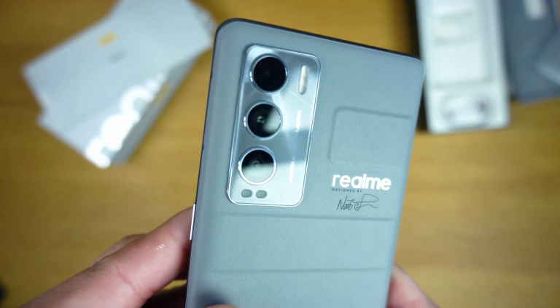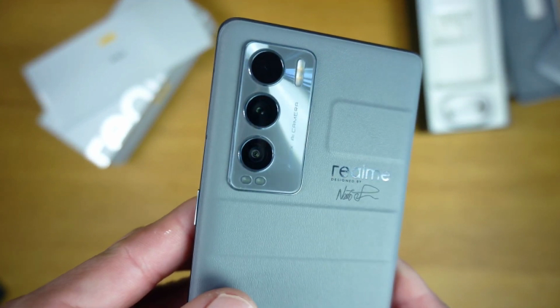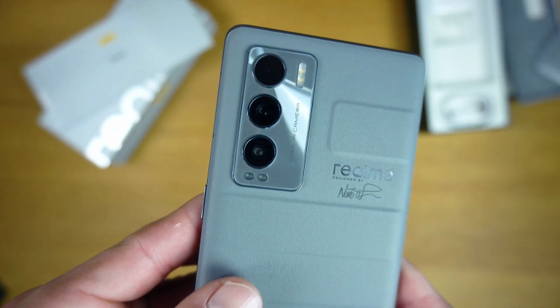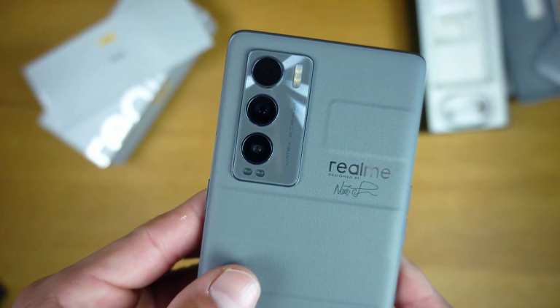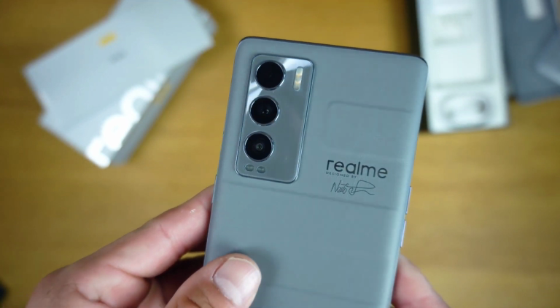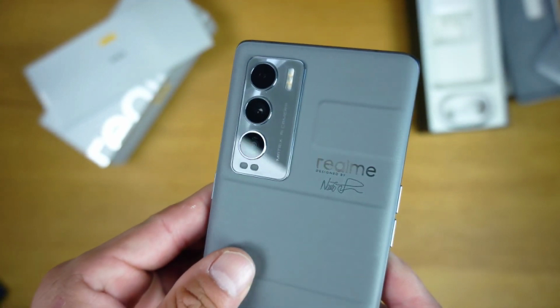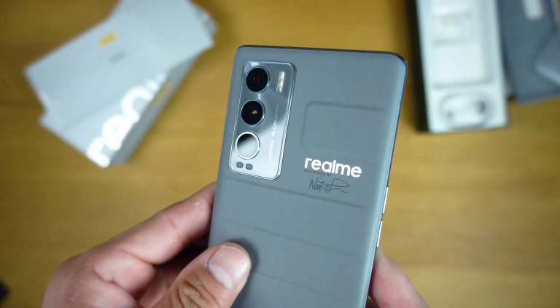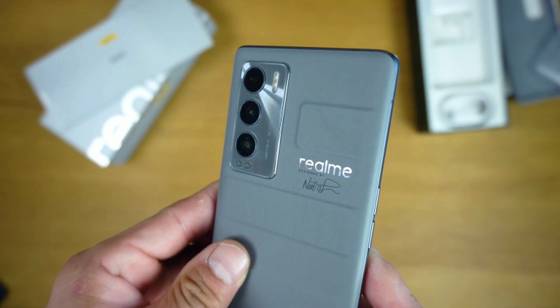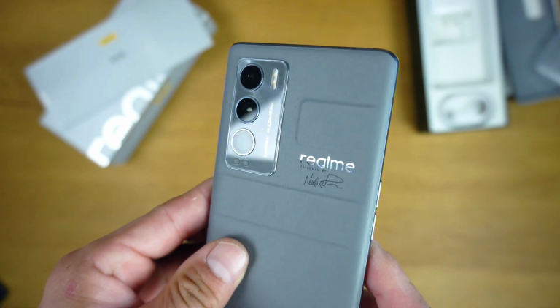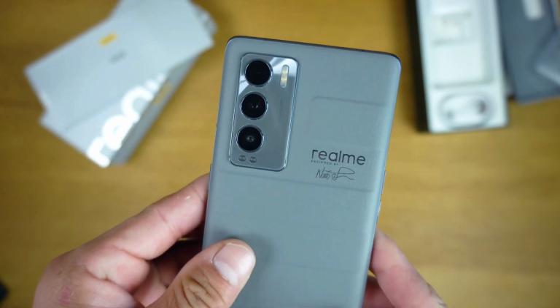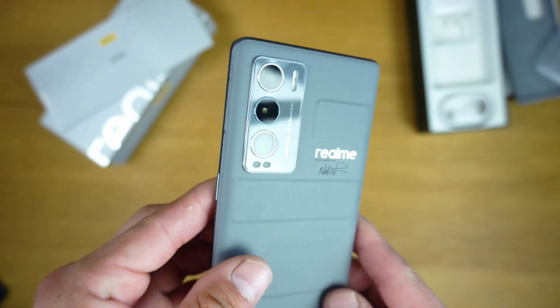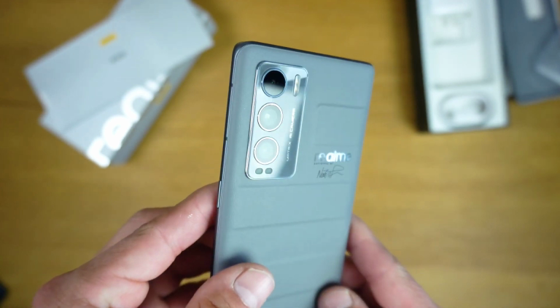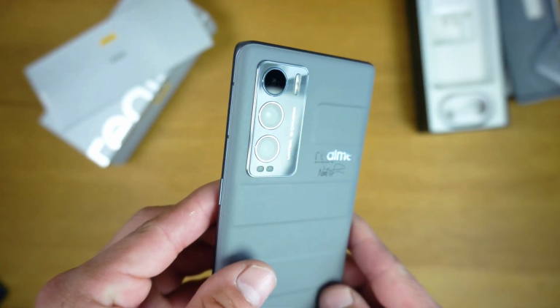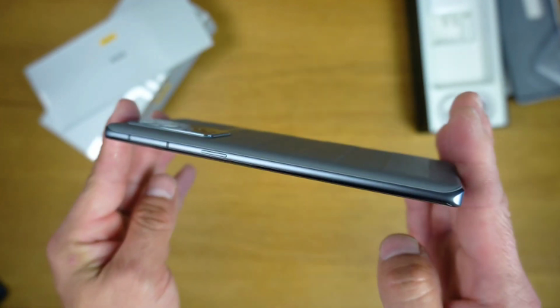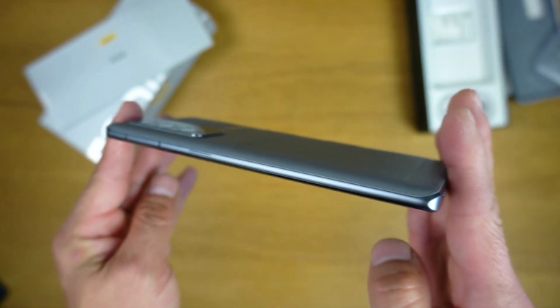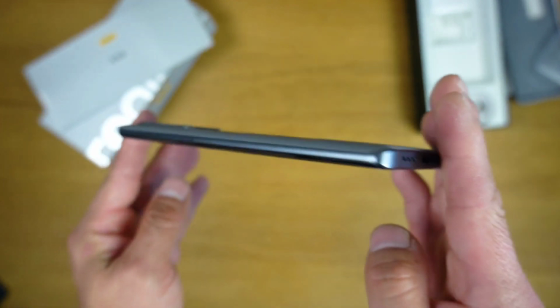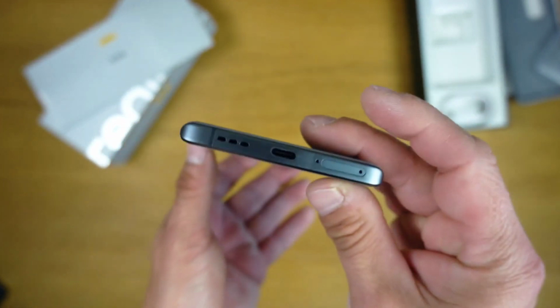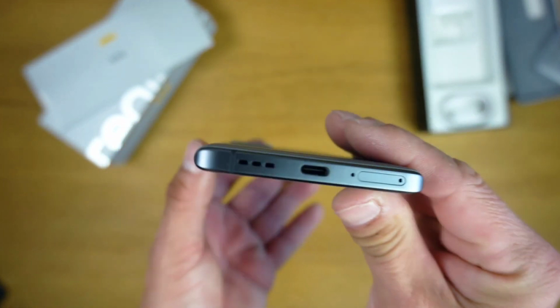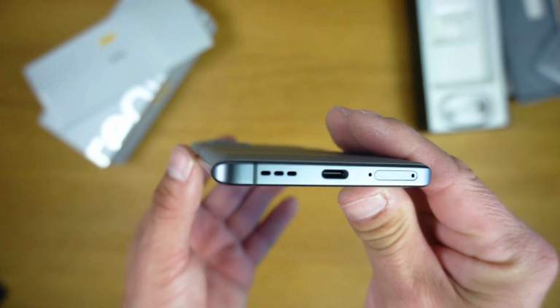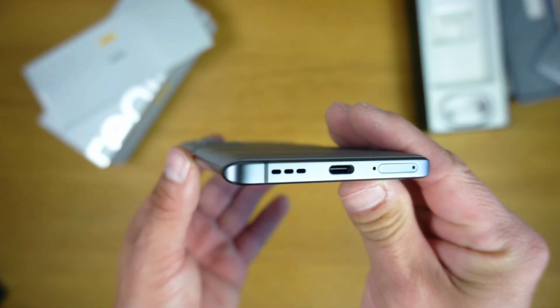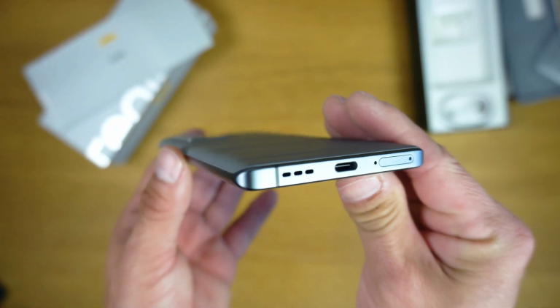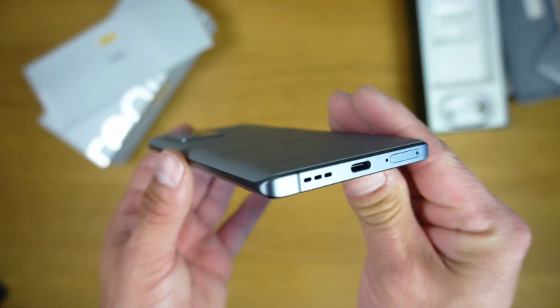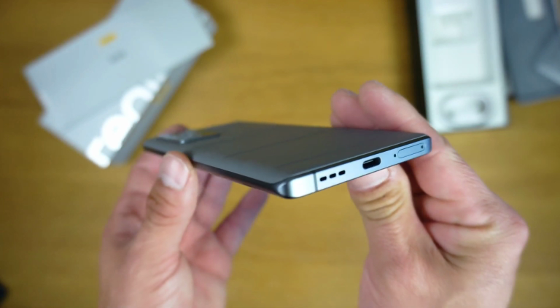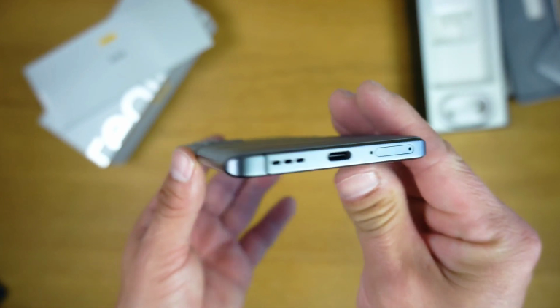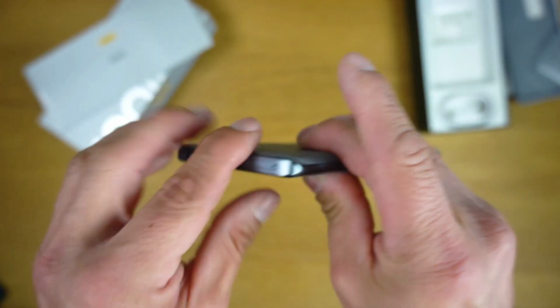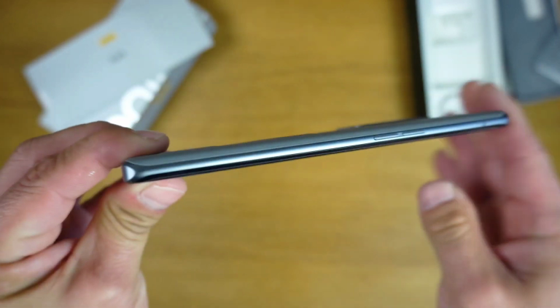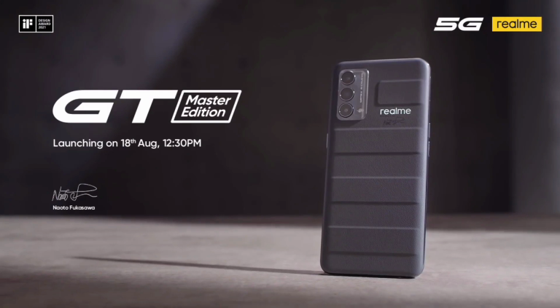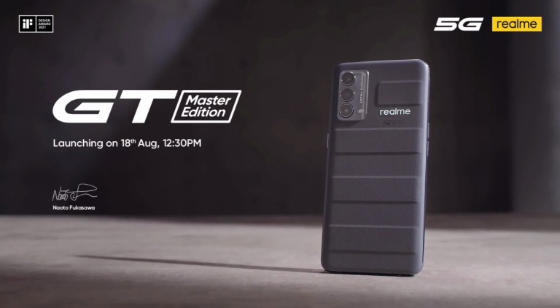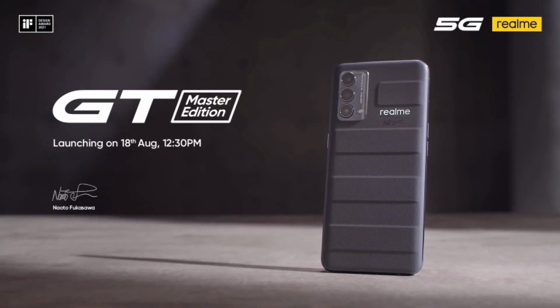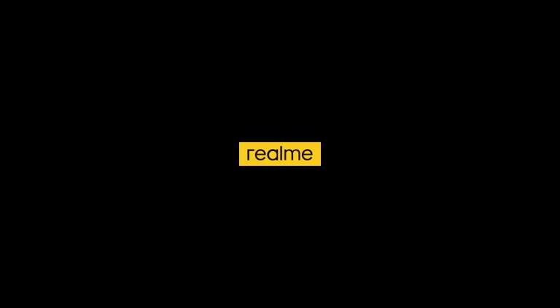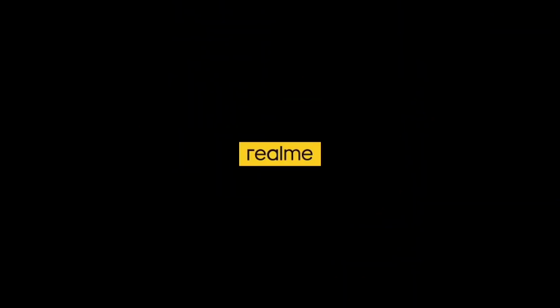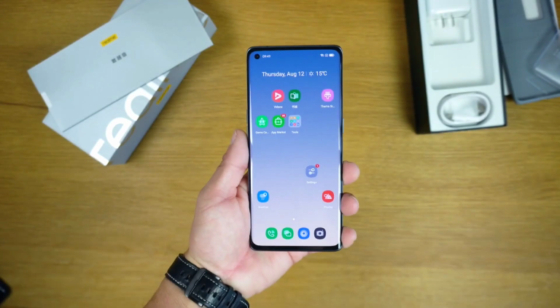The rear panels on the two Master Edition phones have ridged patterns on a soft leather-like surface. If you want something more mainstream, you can always go with the frosted glass back as well.